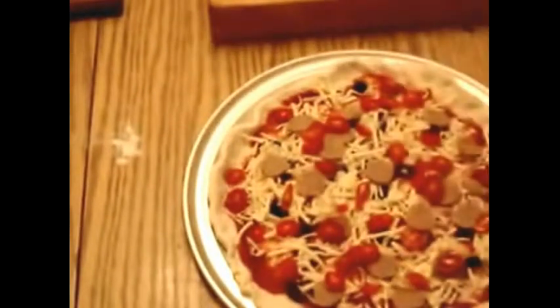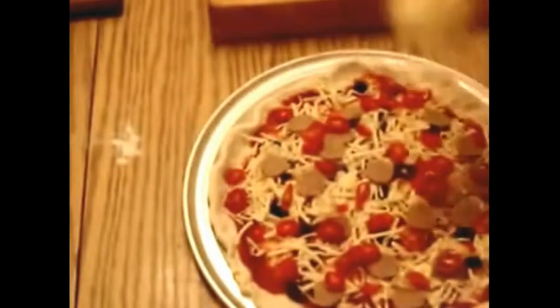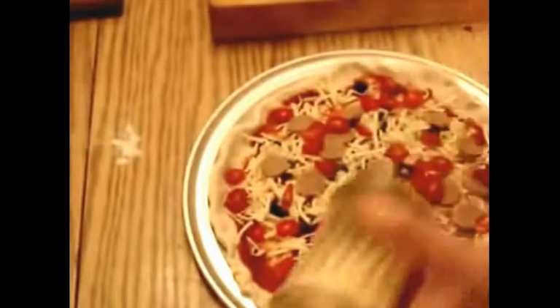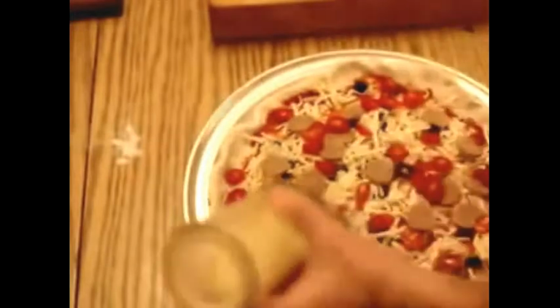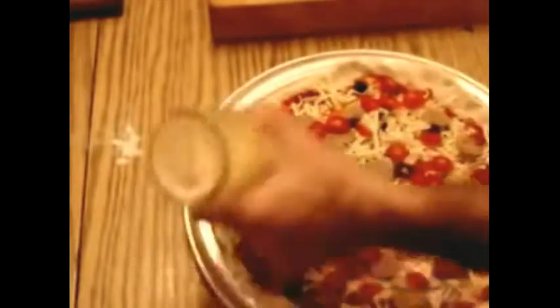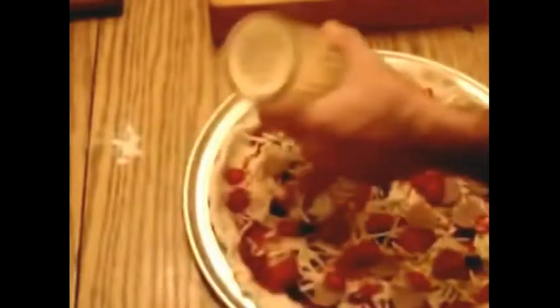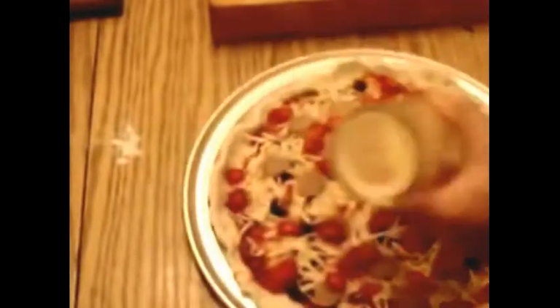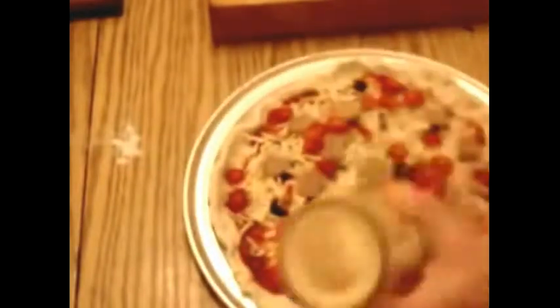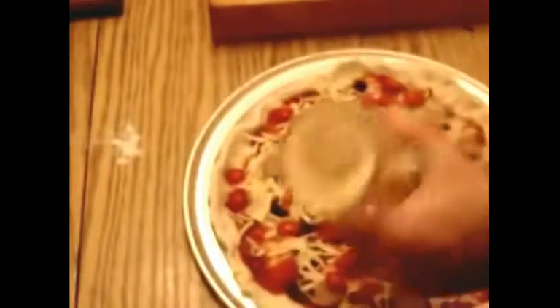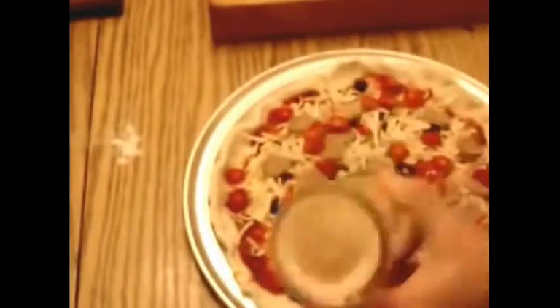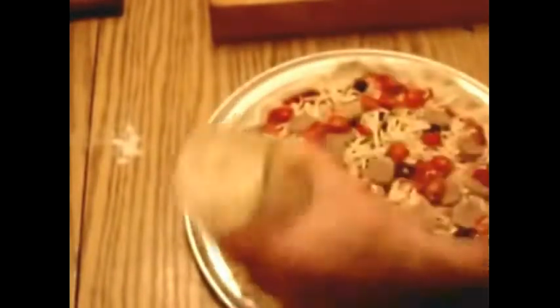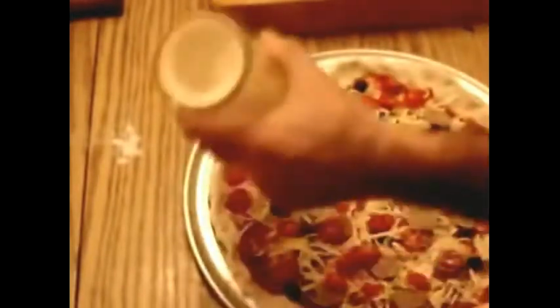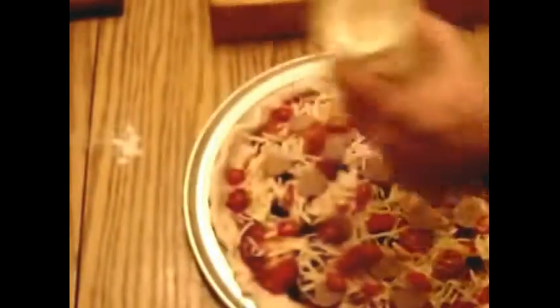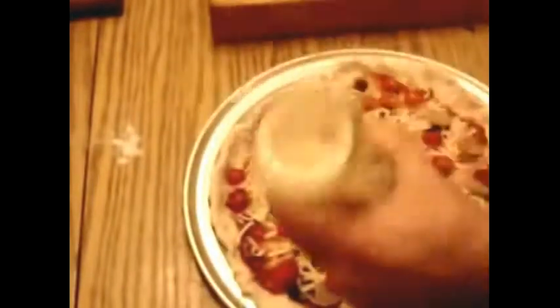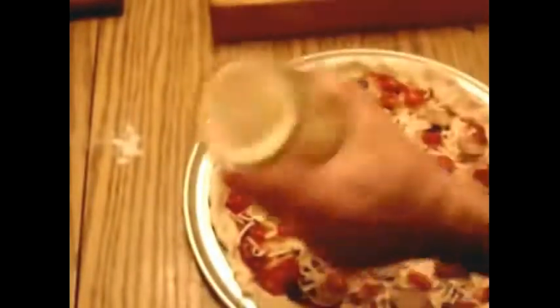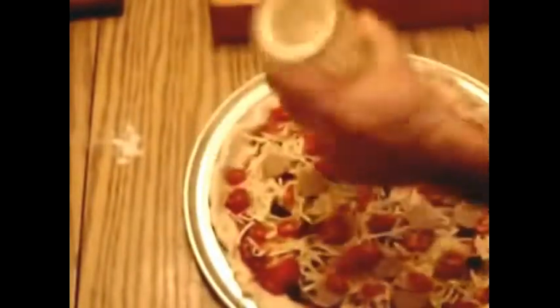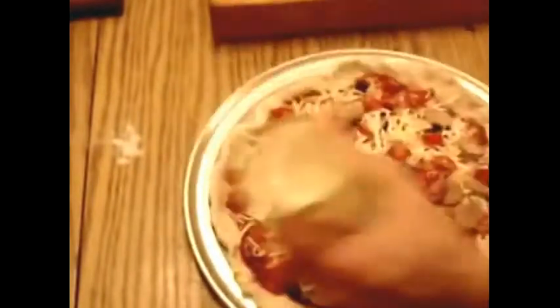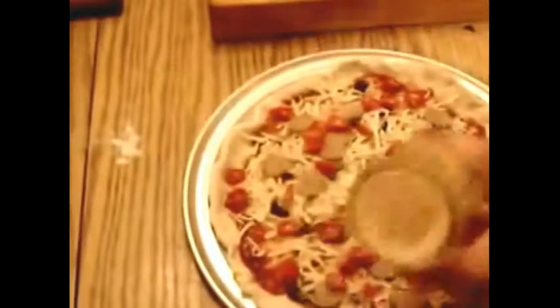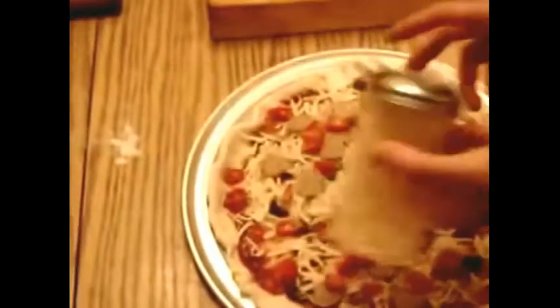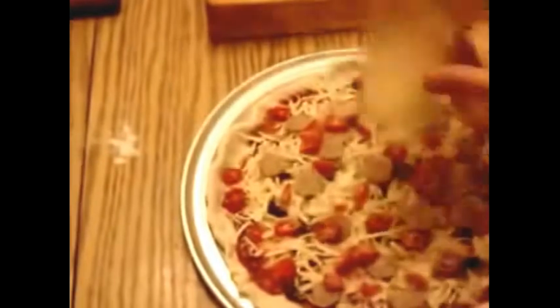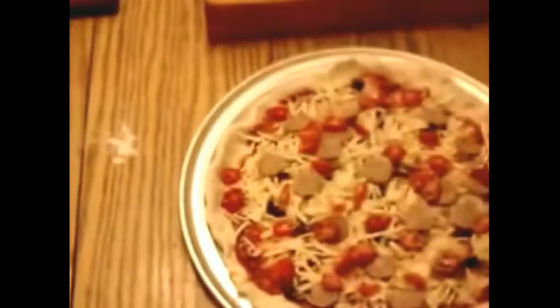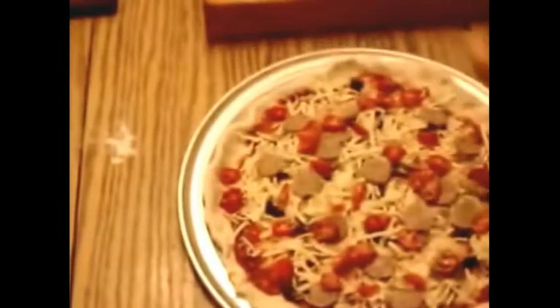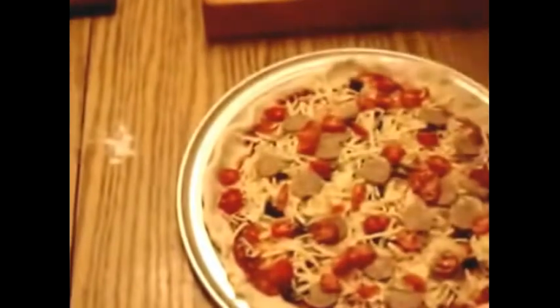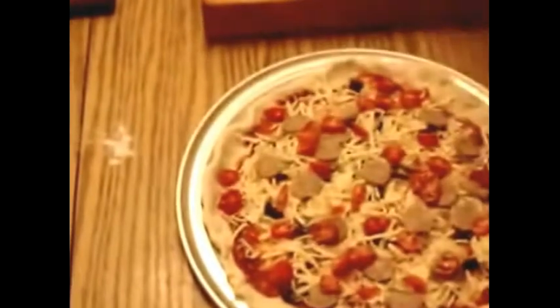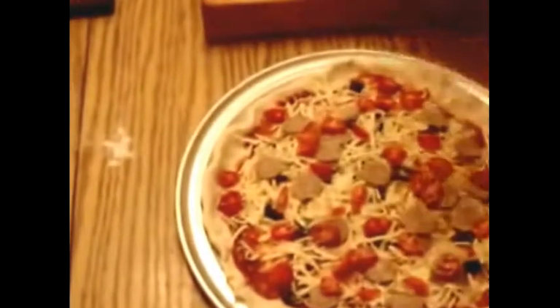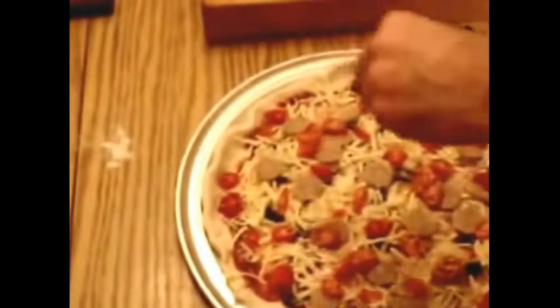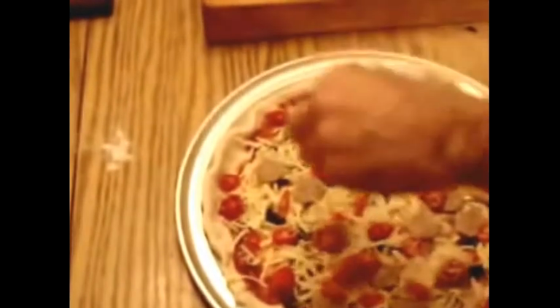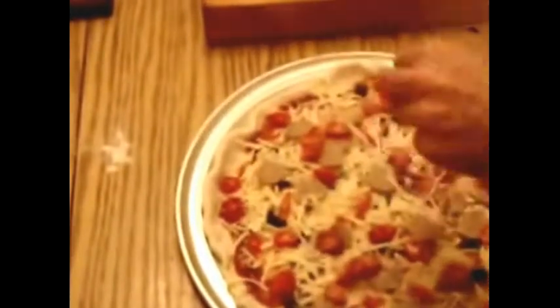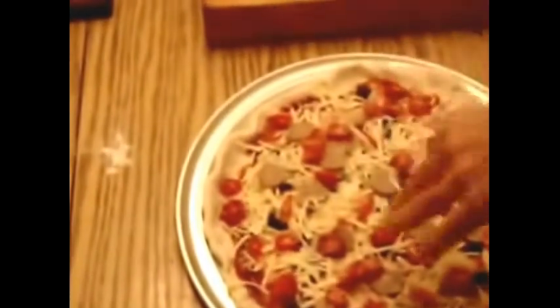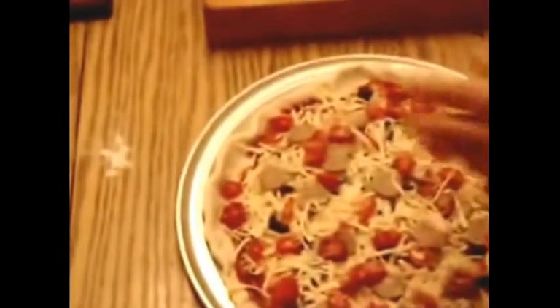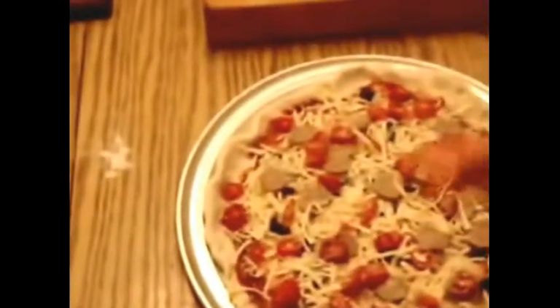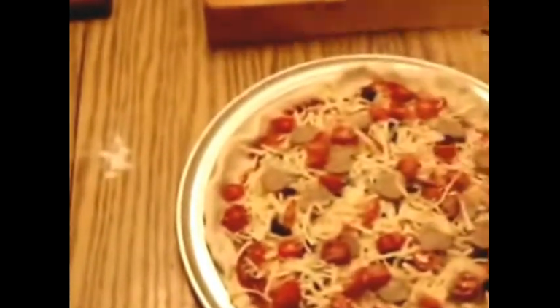A little bit of parmesan cheese — gotta have parmesan cheese. Bake it right in, the flavor is unbelievable. A little more cheese. And in the oven it goes.